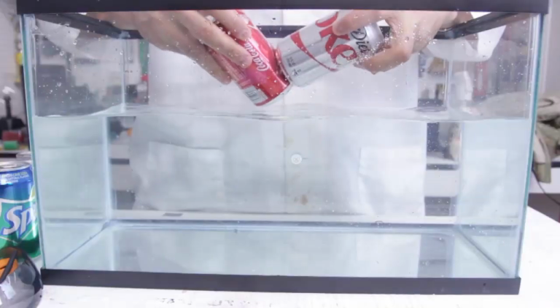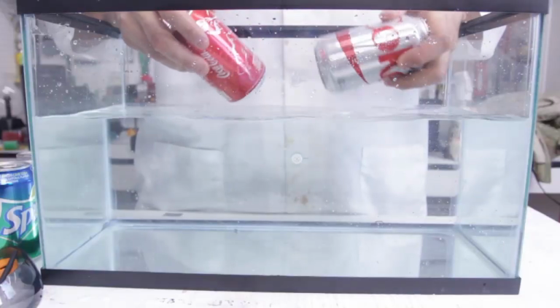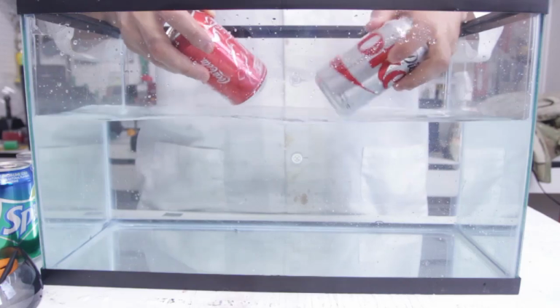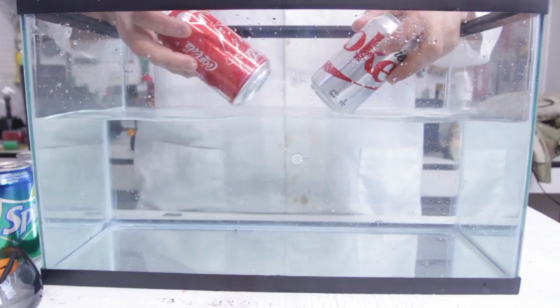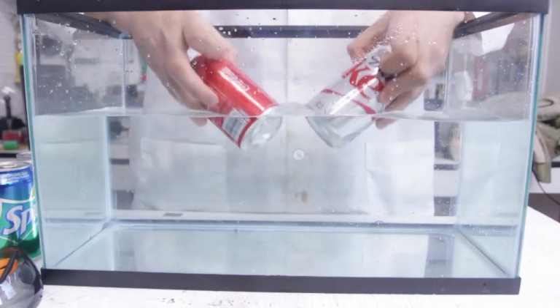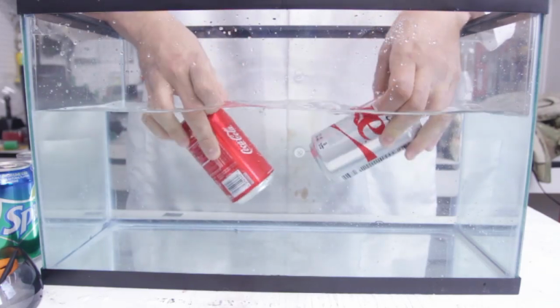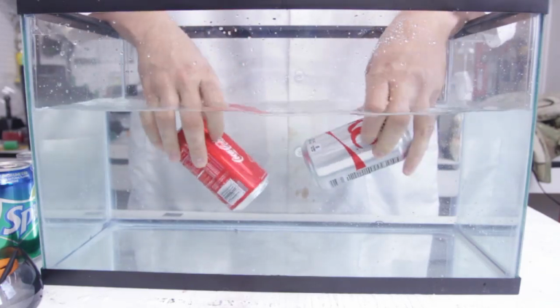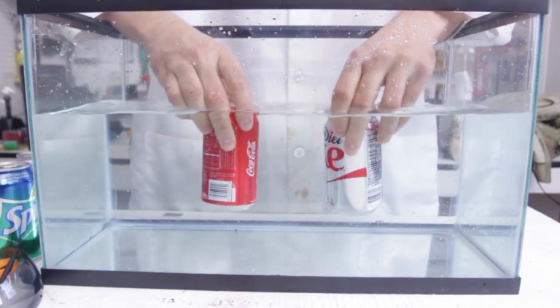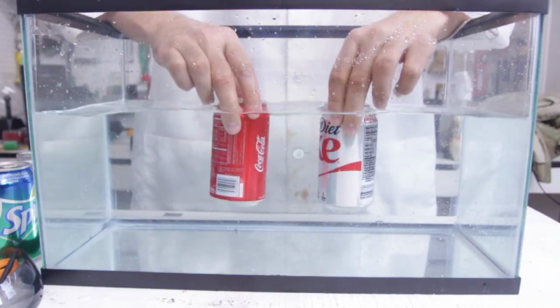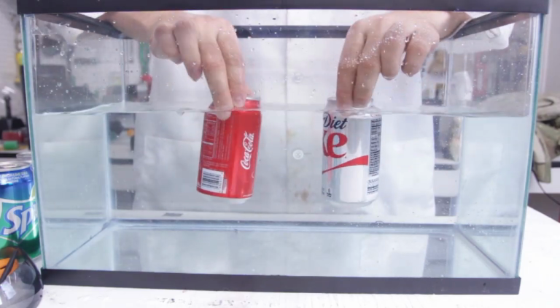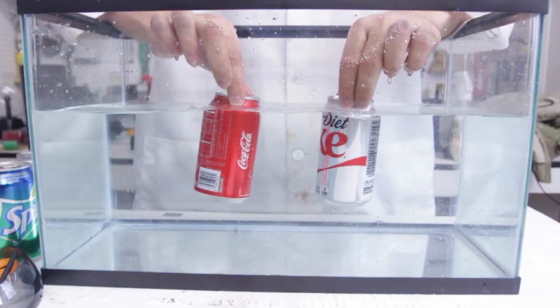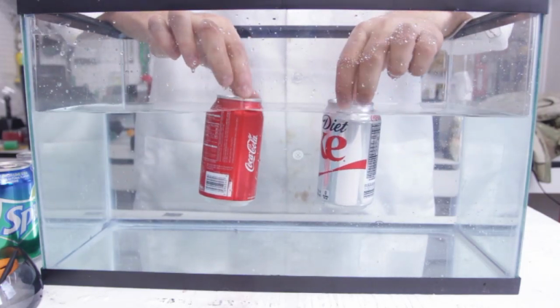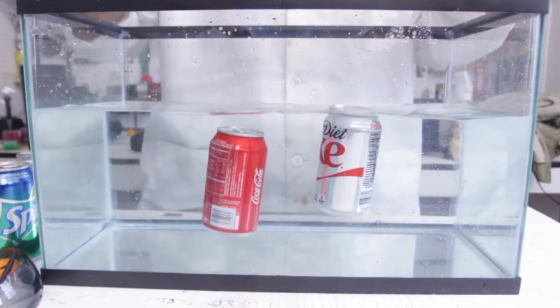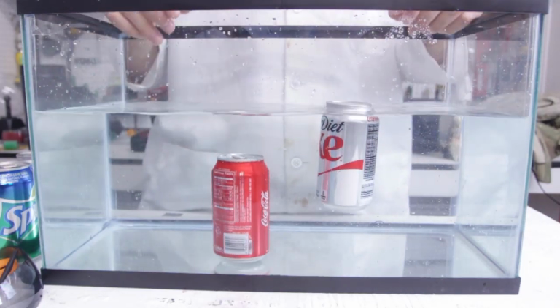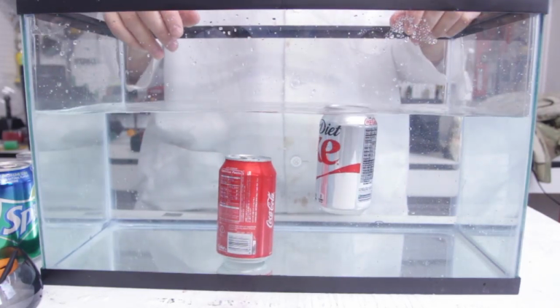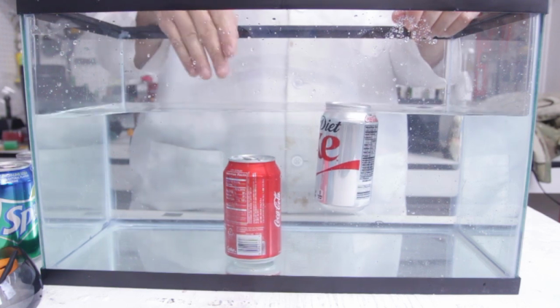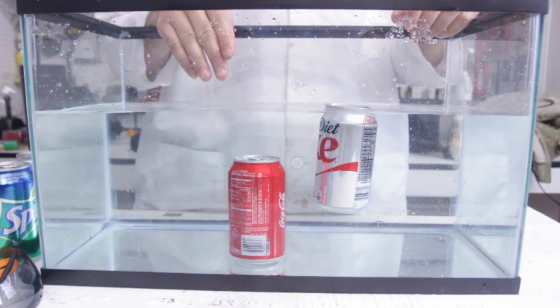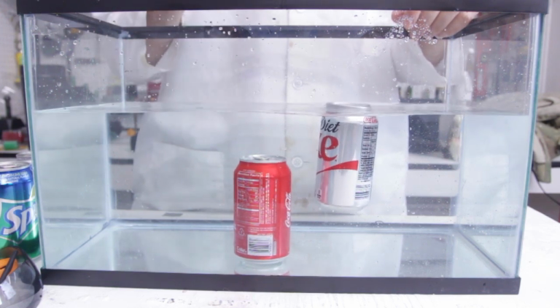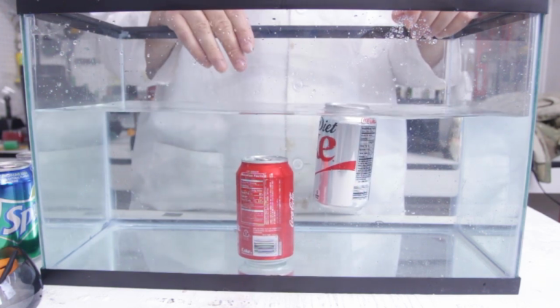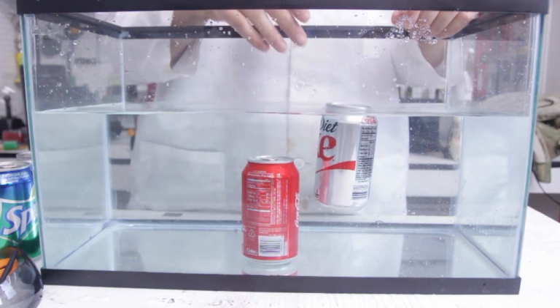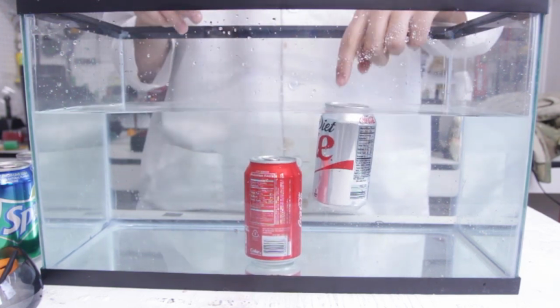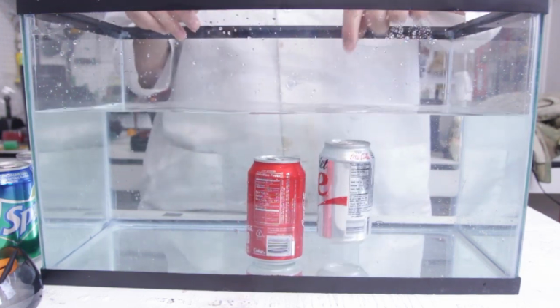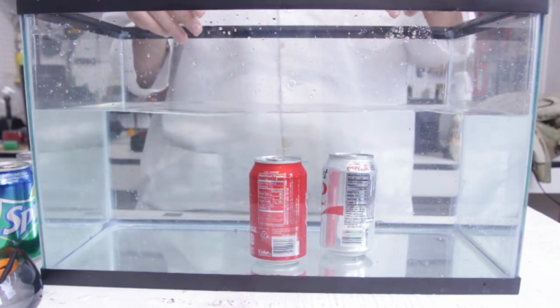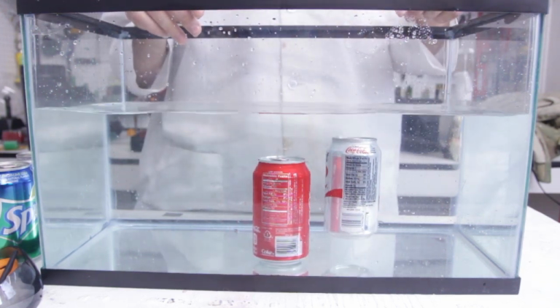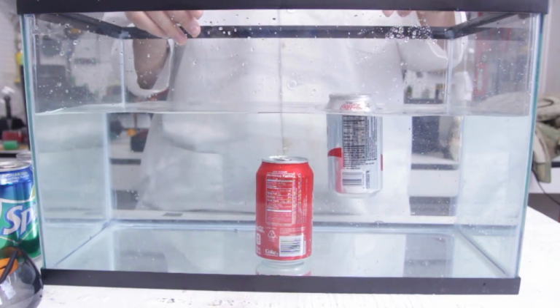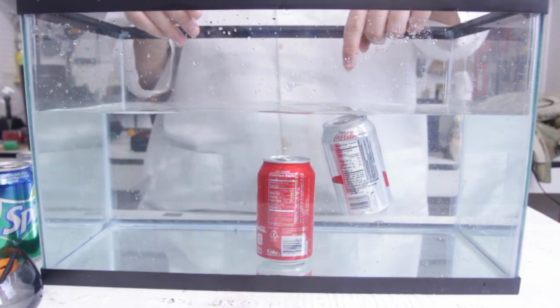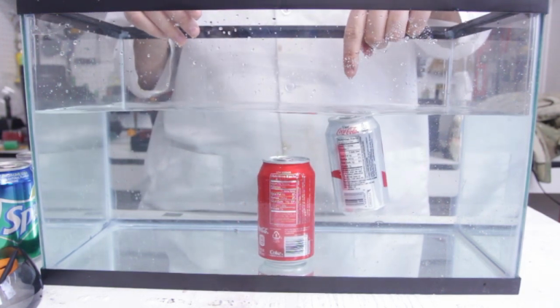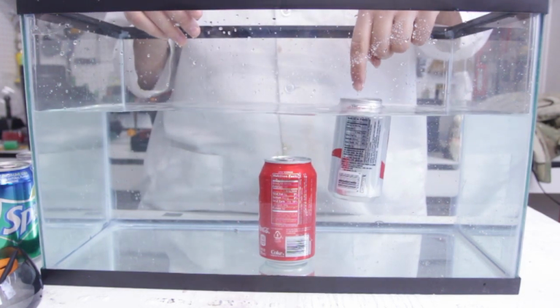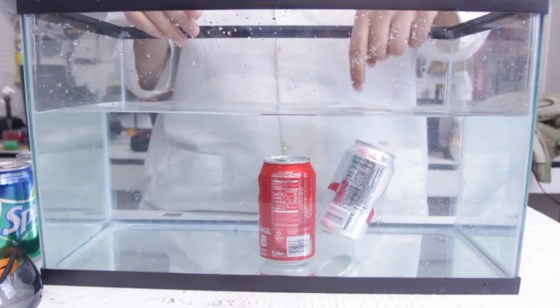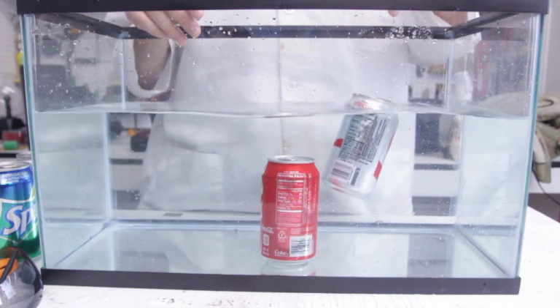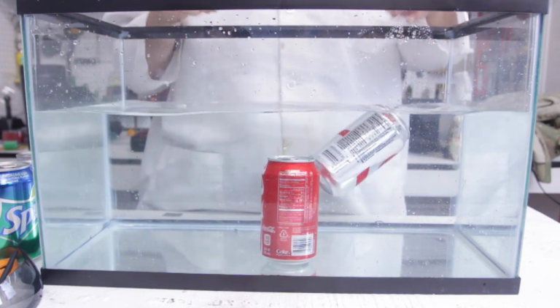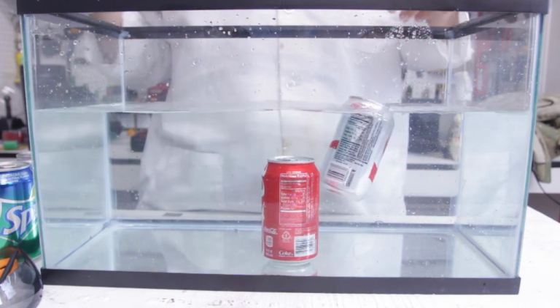So I got here Diet Coke and Coke. I'm gonna submerge them like that and then let it go. Why did Coke sink and Diet Coke does not sink? You see it just bubbles up pretty easily.